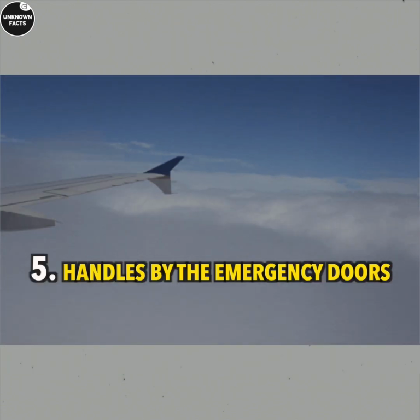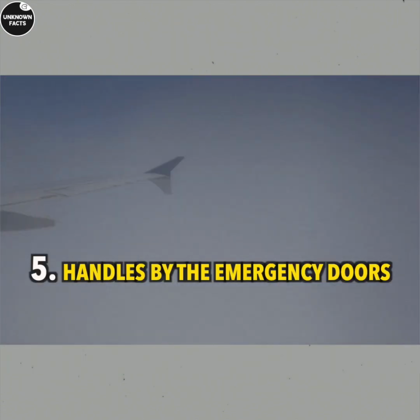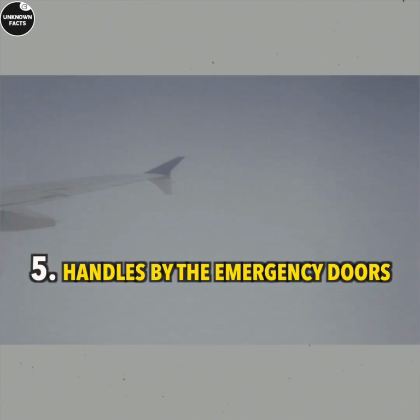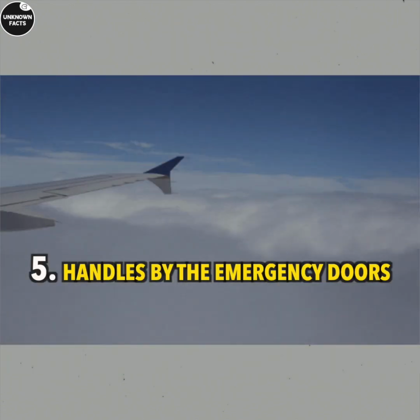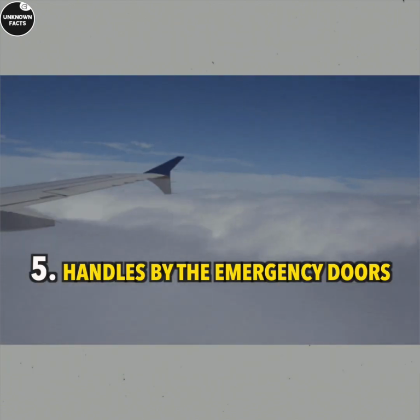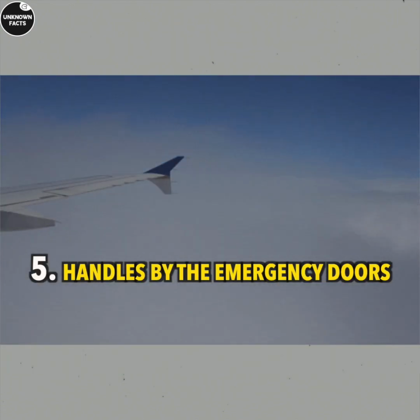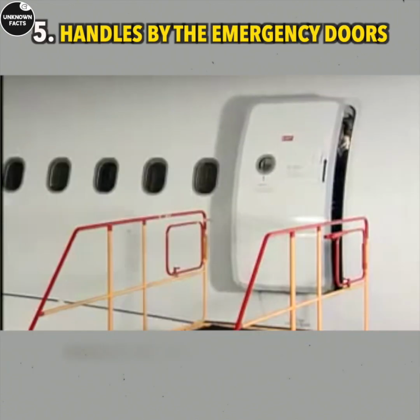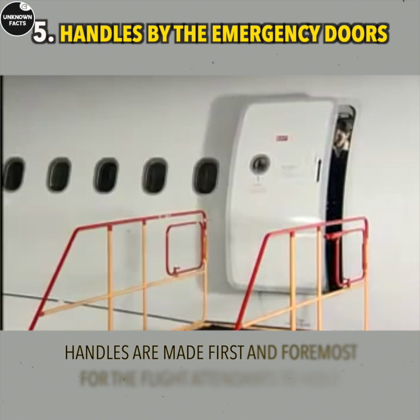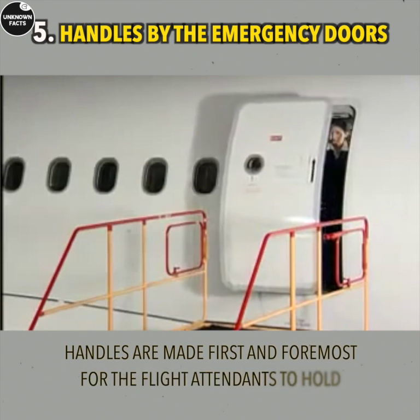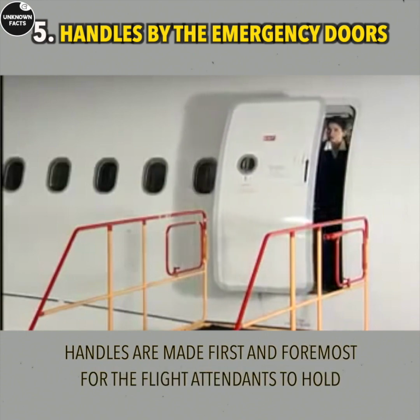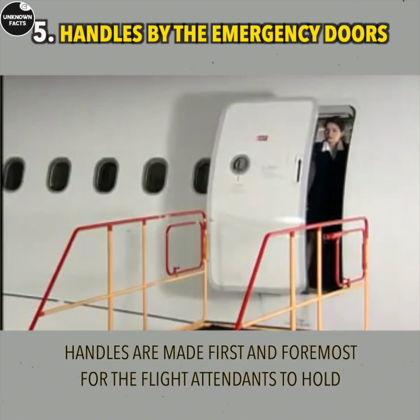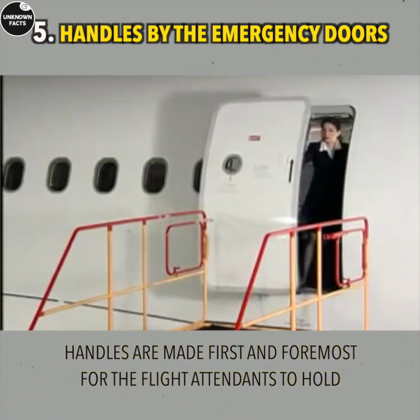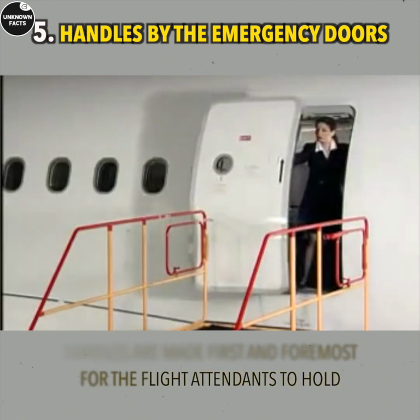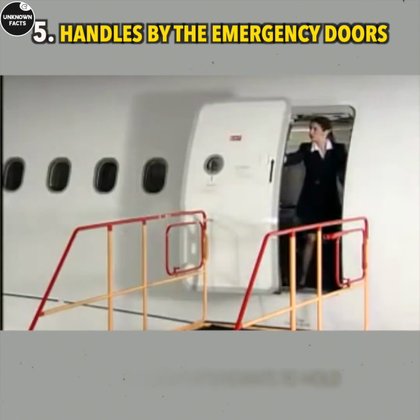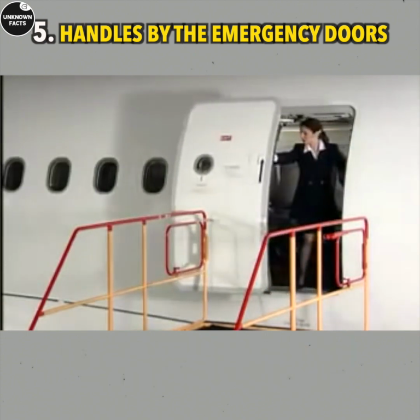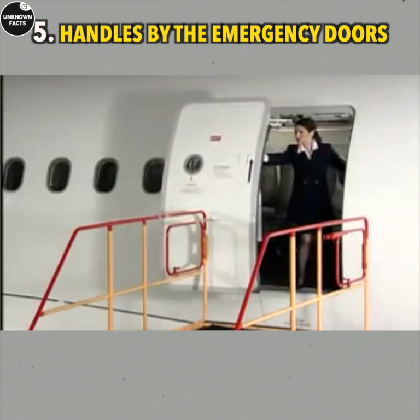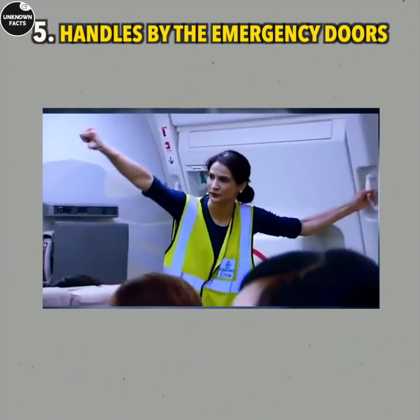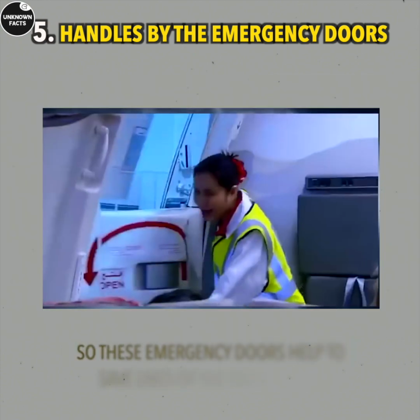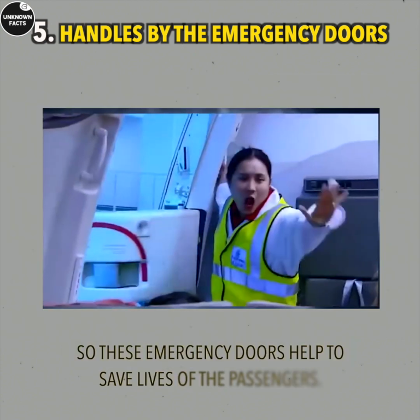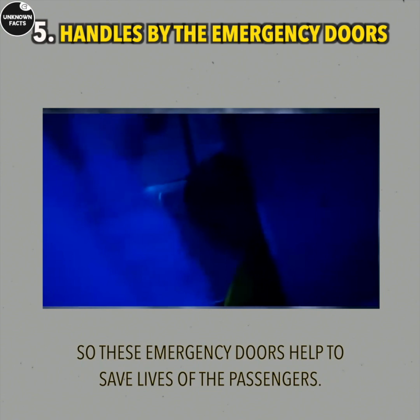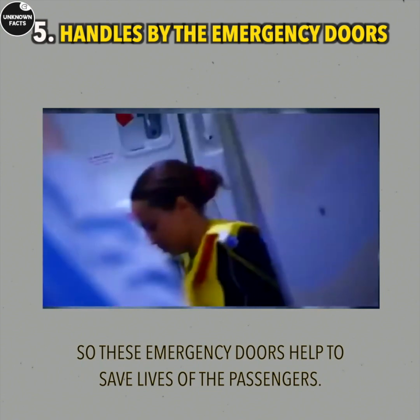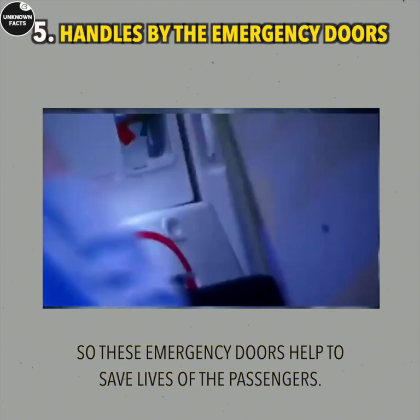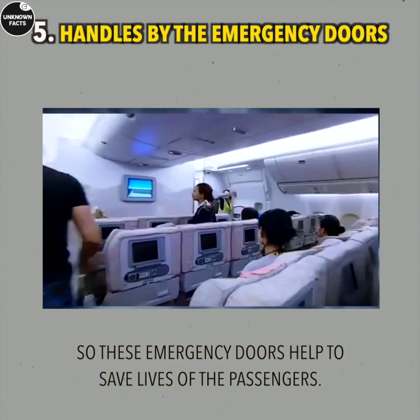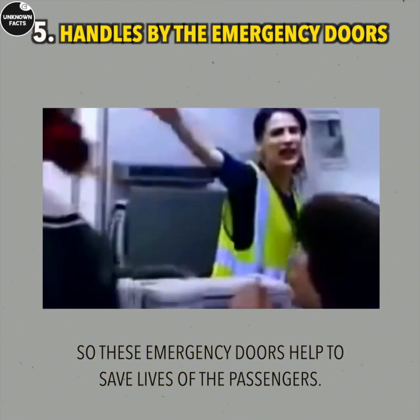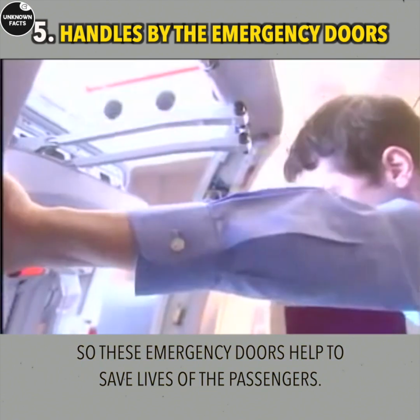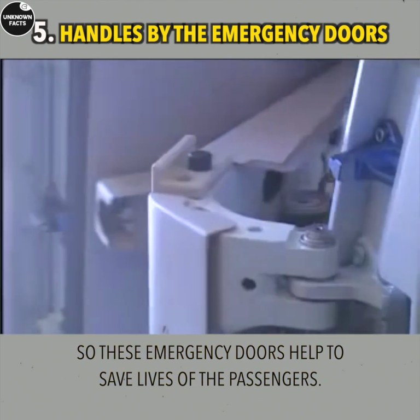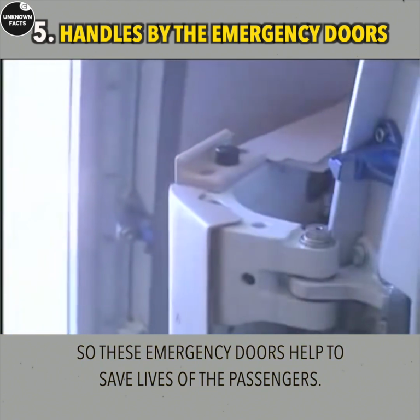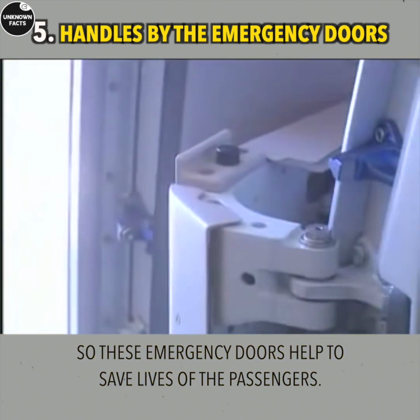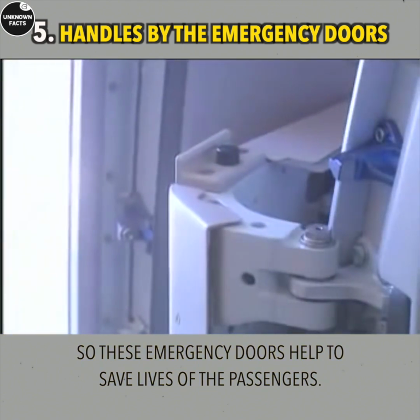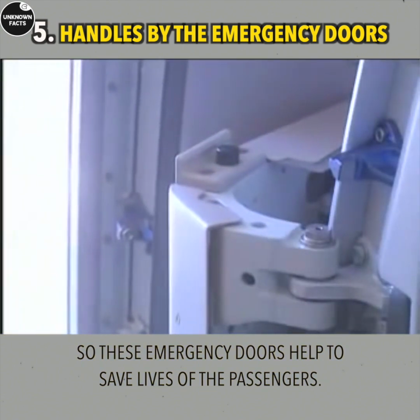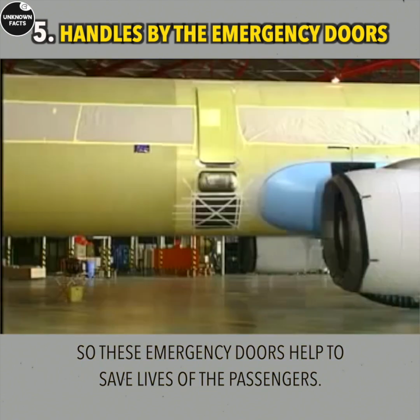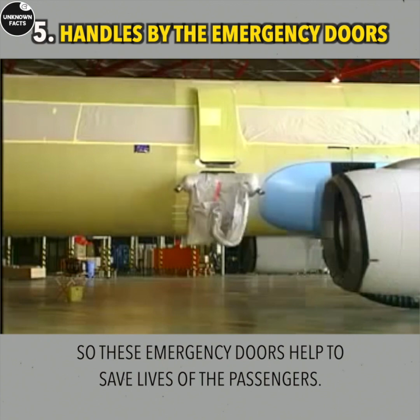Handles by the Emergency Doors: These handles are made first and foremost for flight attendants to hold in case of panic on board. They have to make sure that no one panics or loses control in a tricky situation.